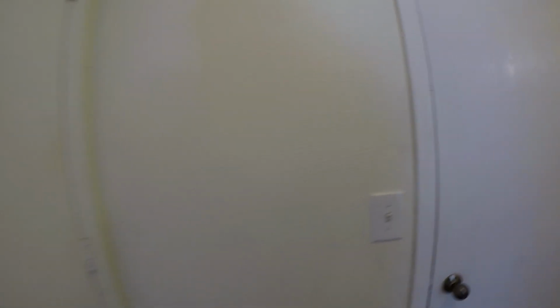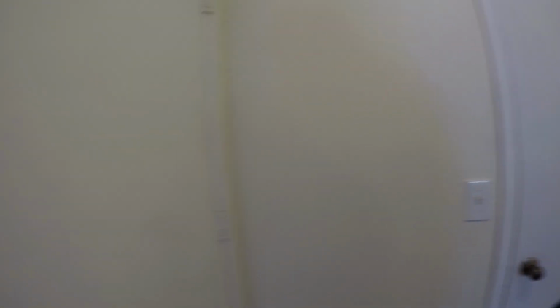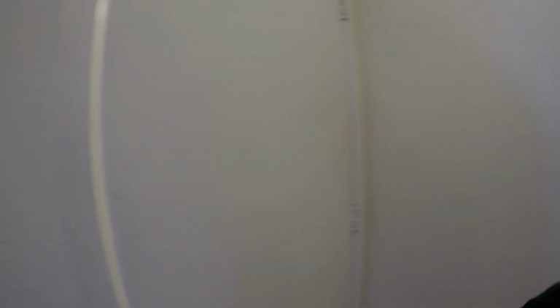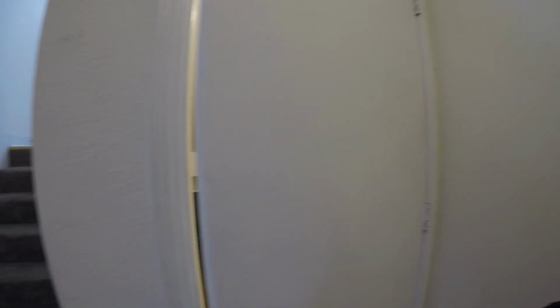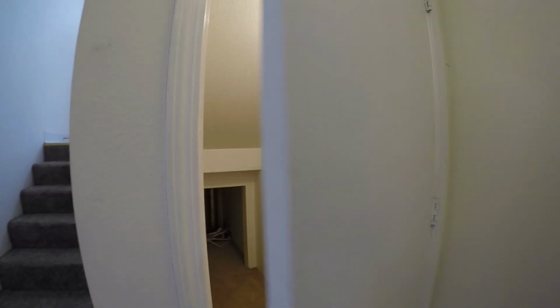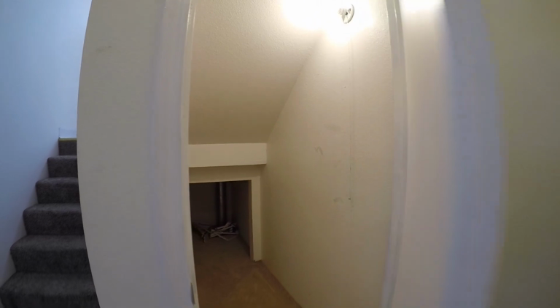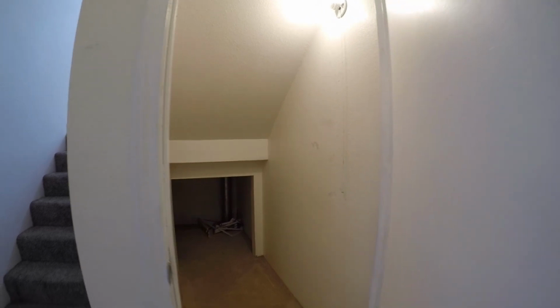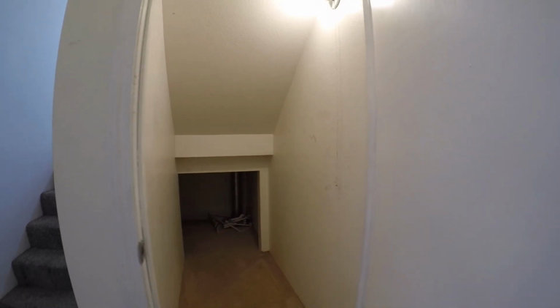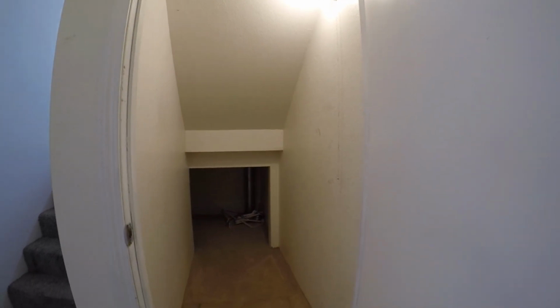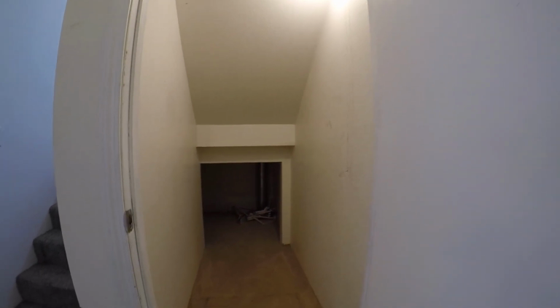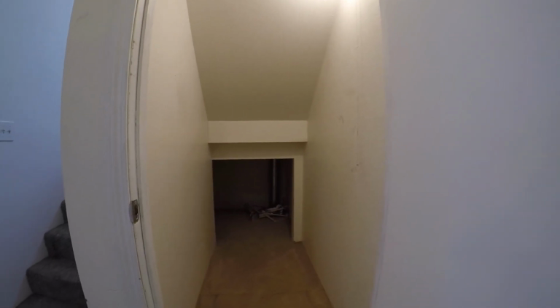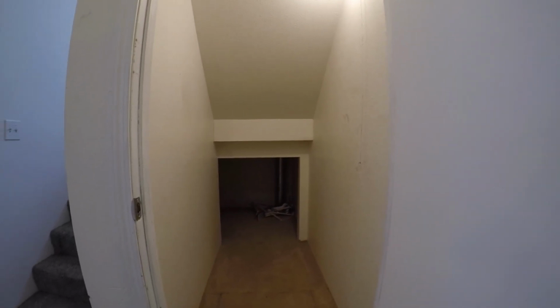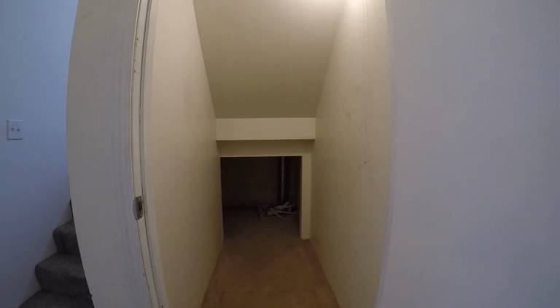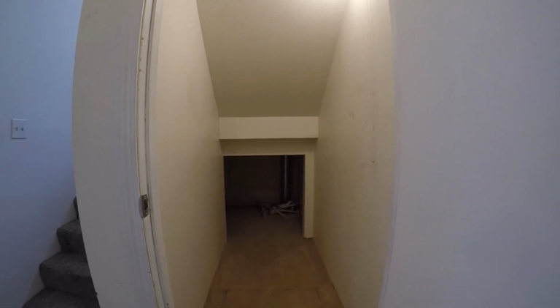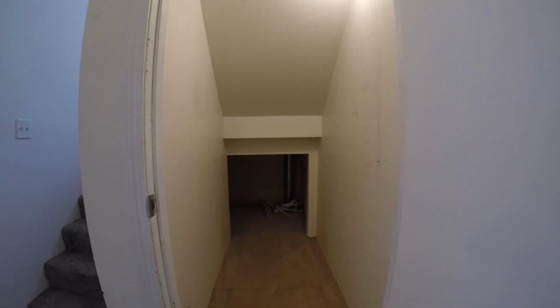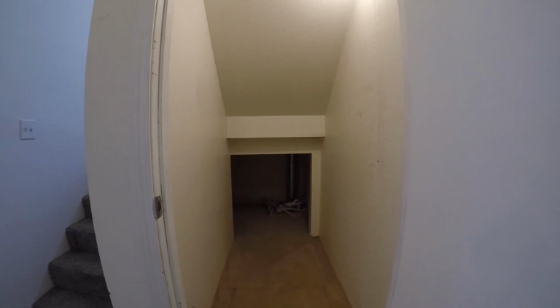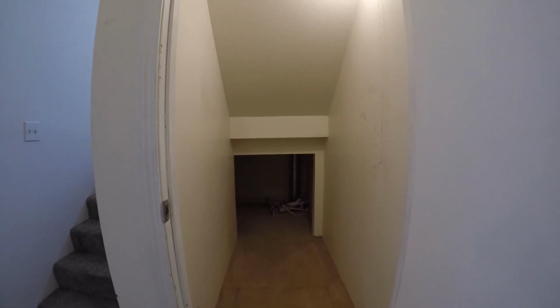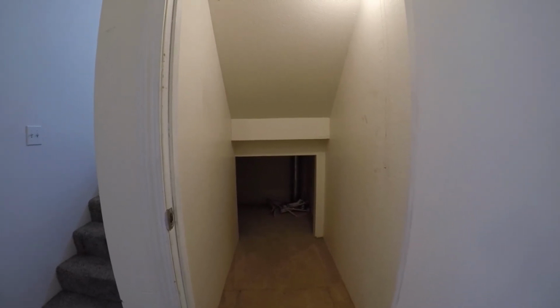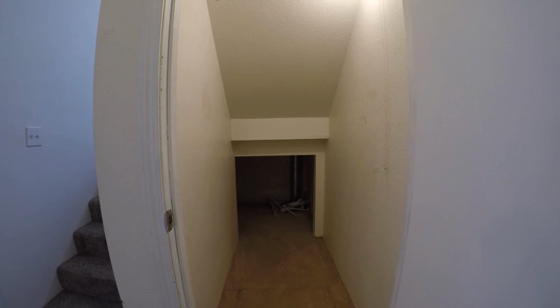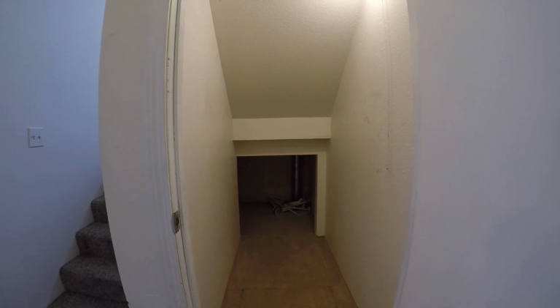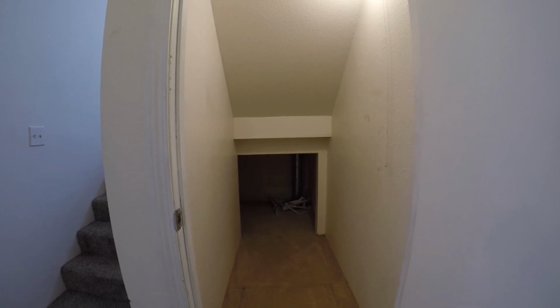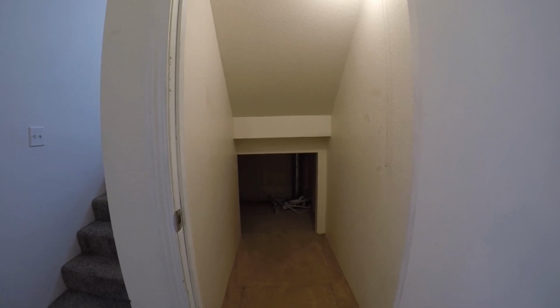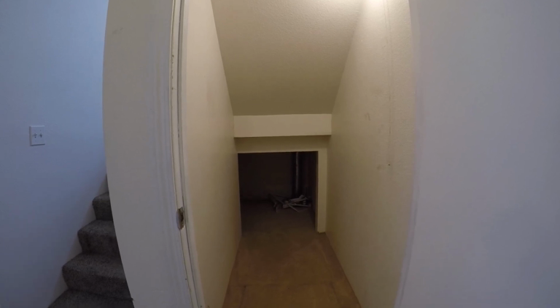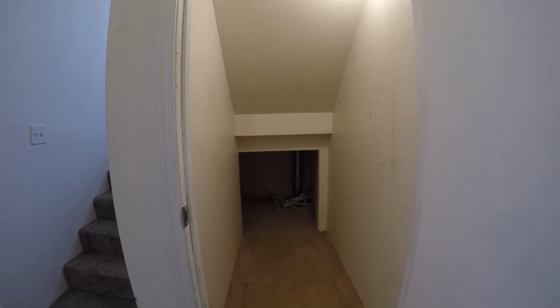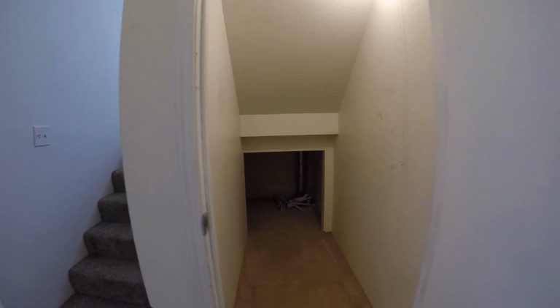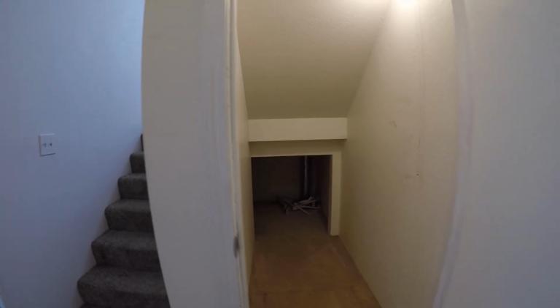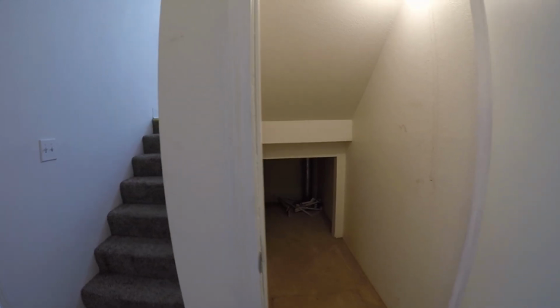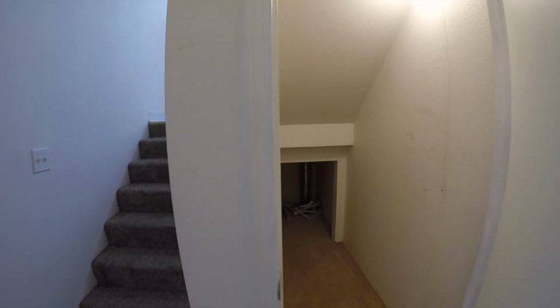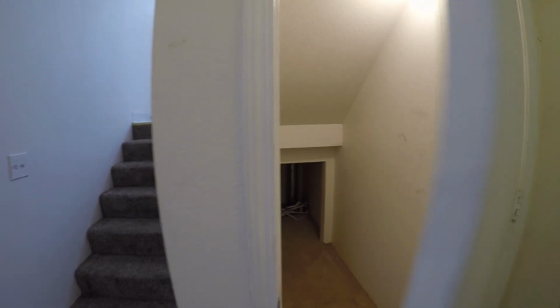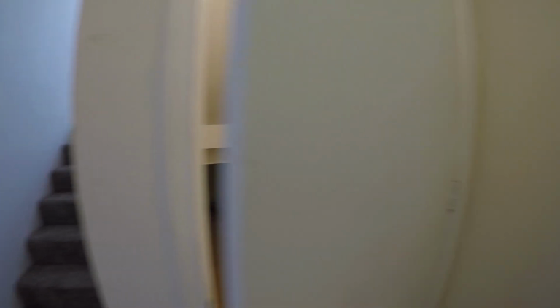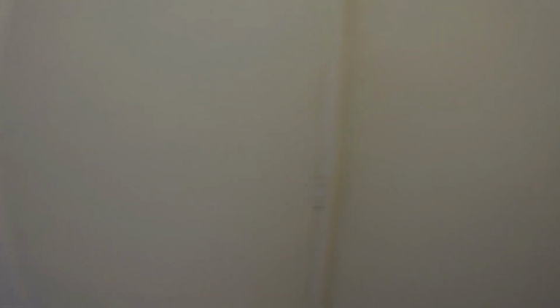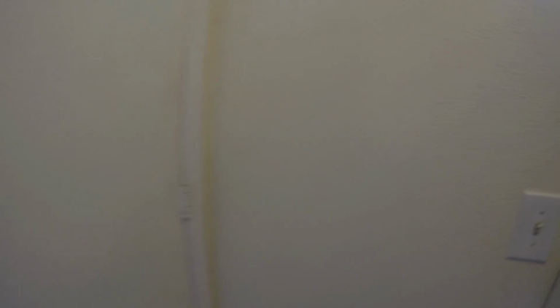We've got sort of a Harry Potter room, as they've become known — understairs storage. That kind of winds back a couple feet behind the stairs, so you've got some extra storage for decorations, that kind of thing.